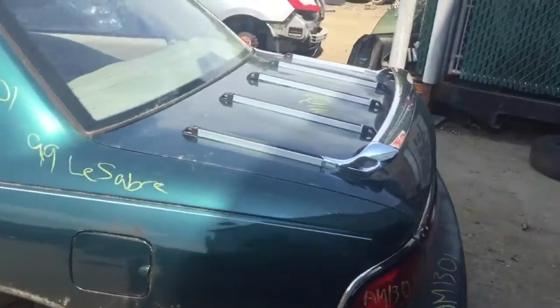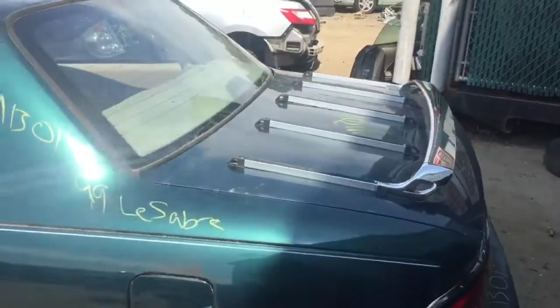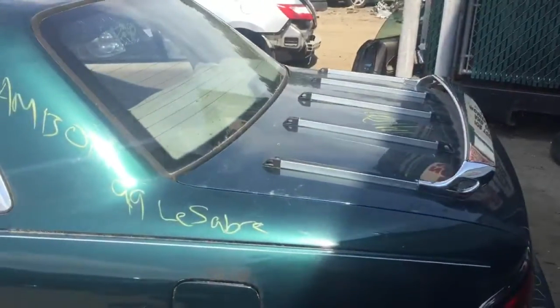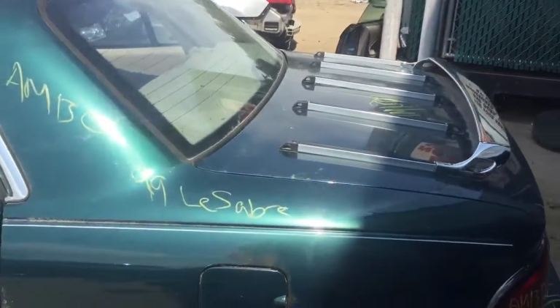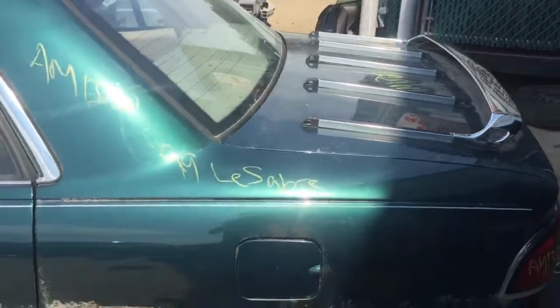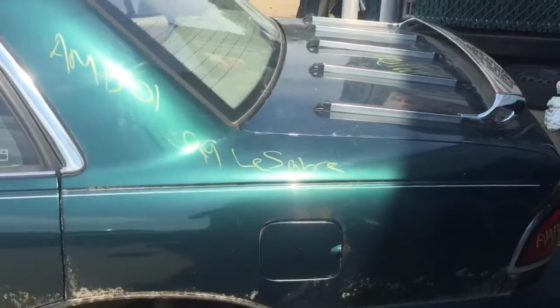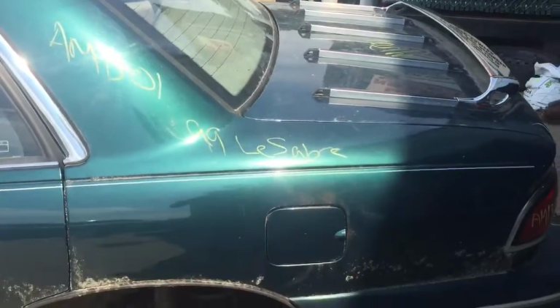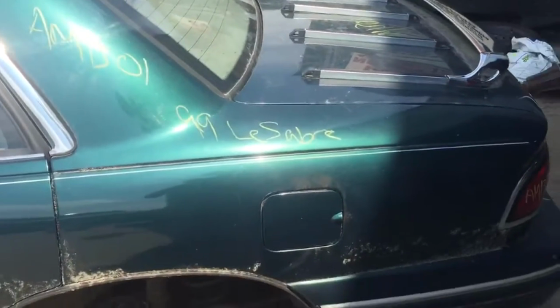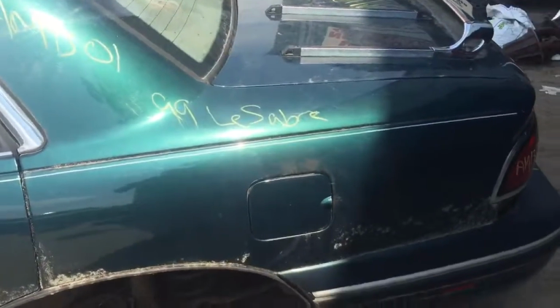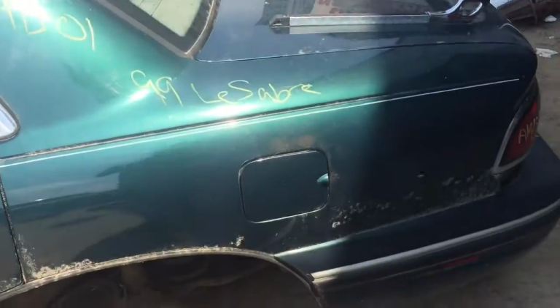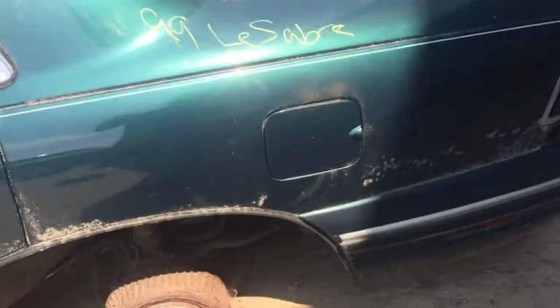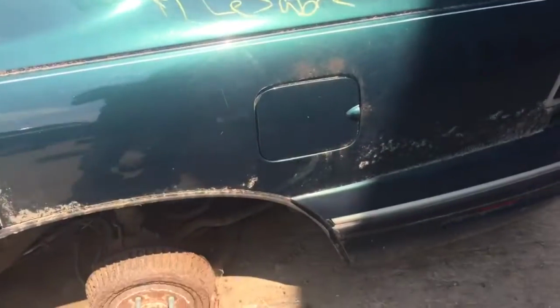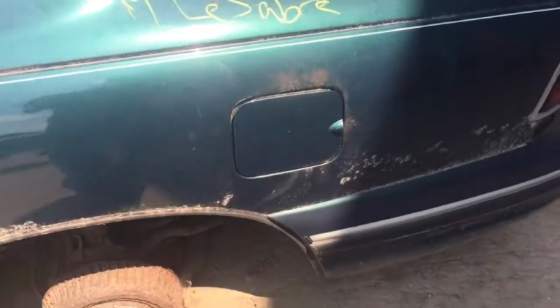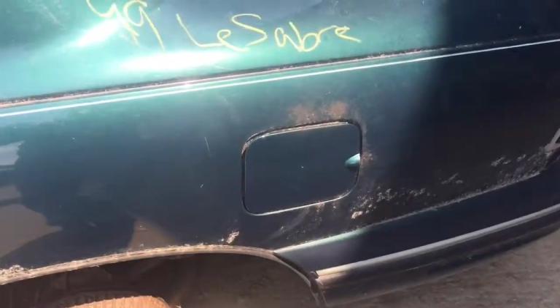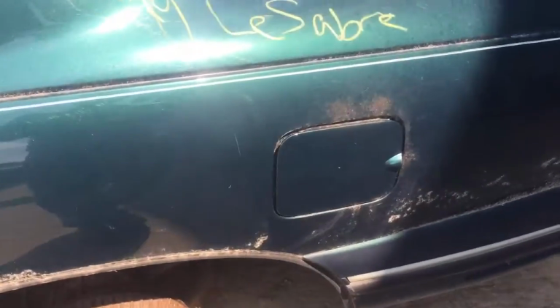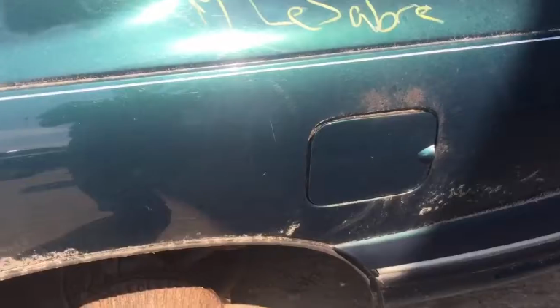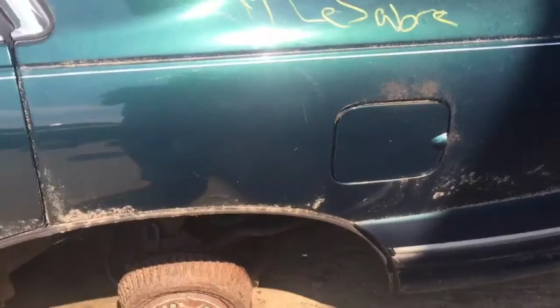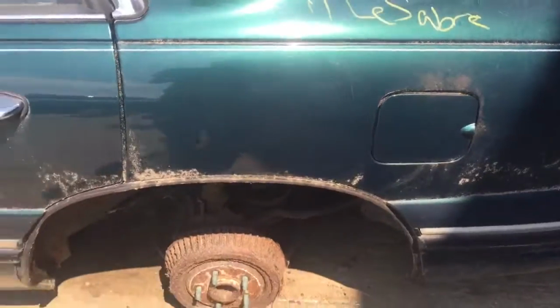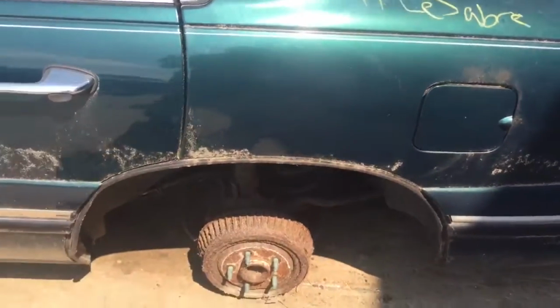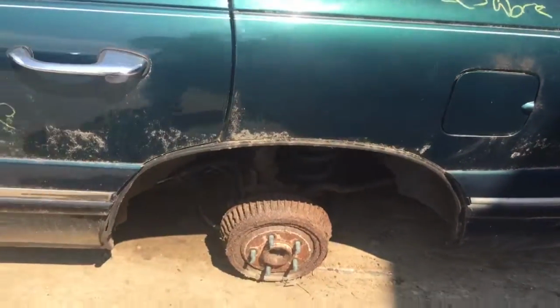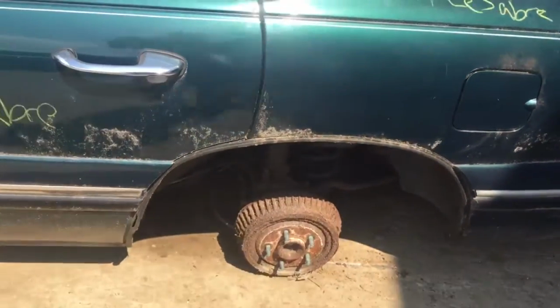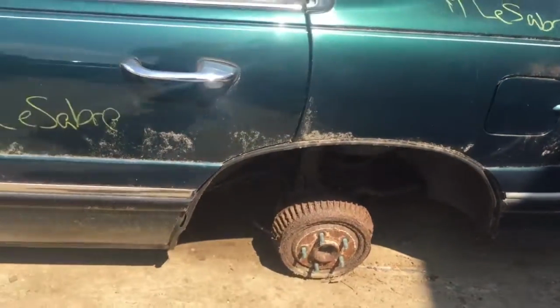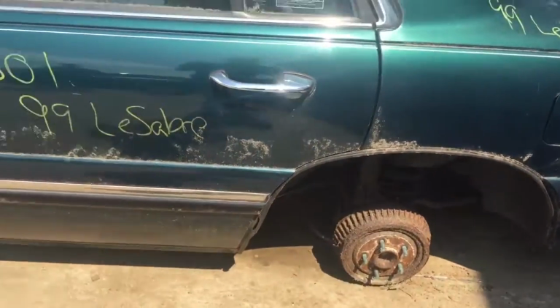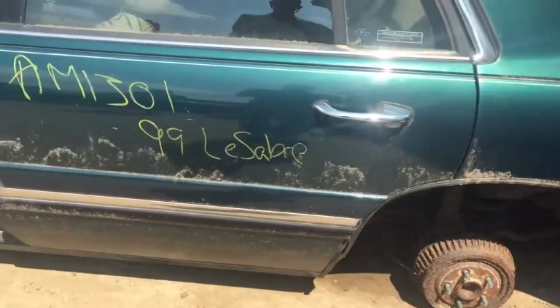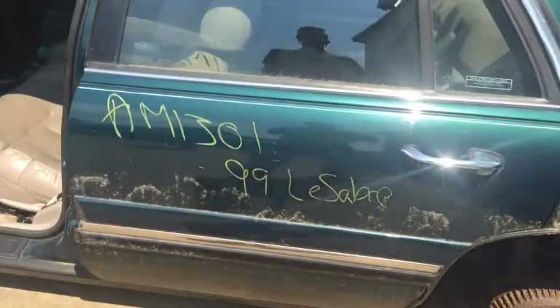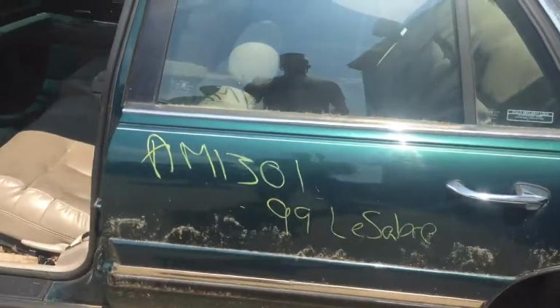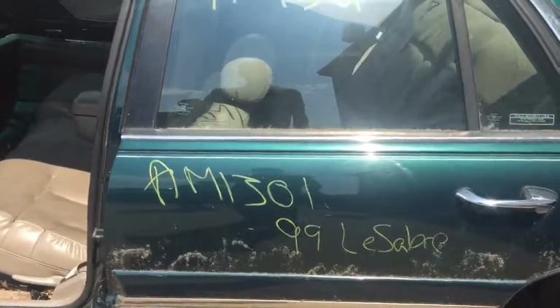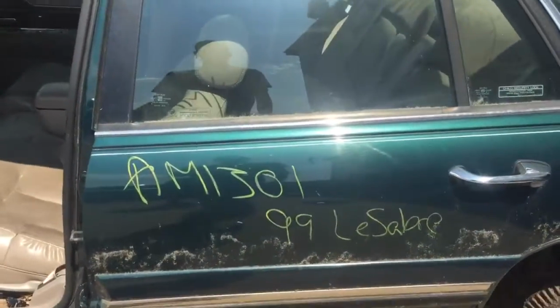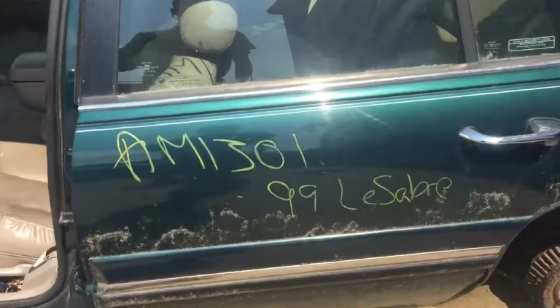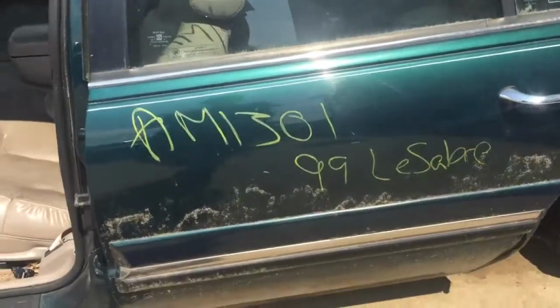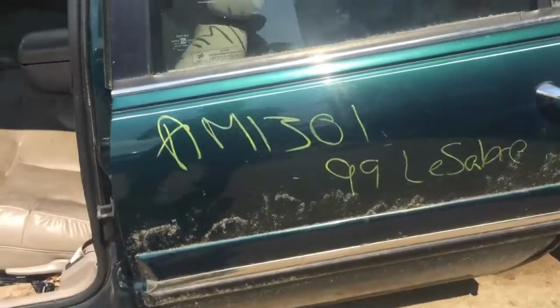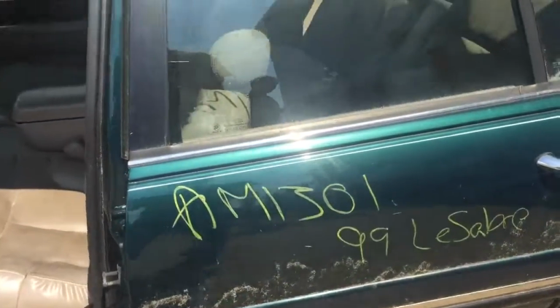Quarter panel on the driver's side is rusting at the gas cap. Driver's side rear door looks okay.